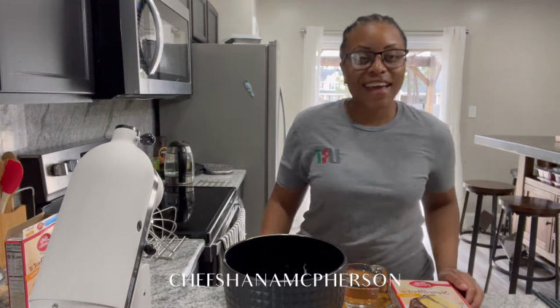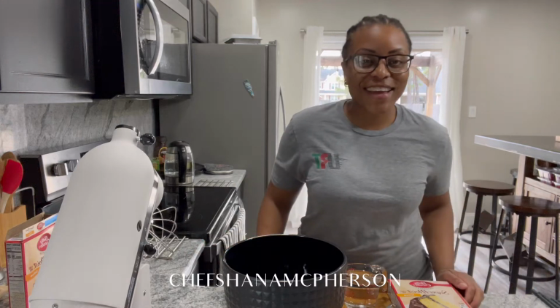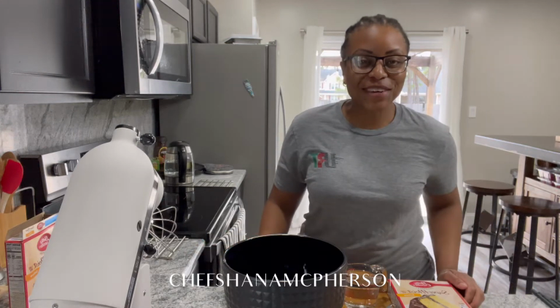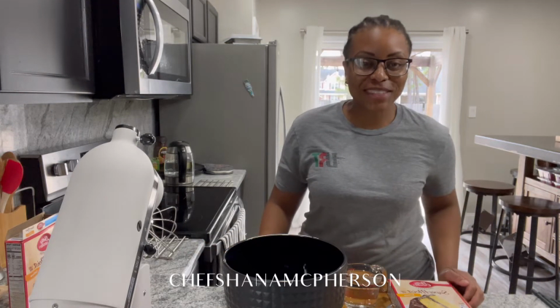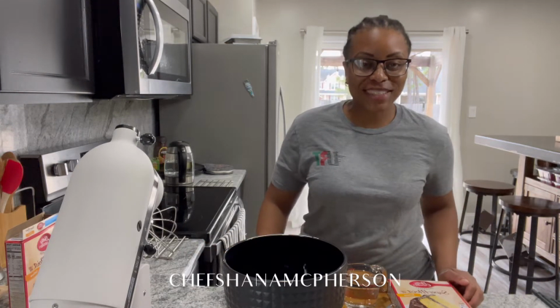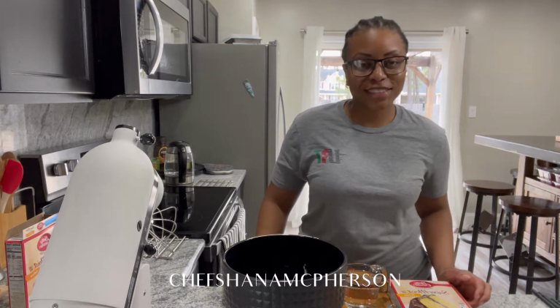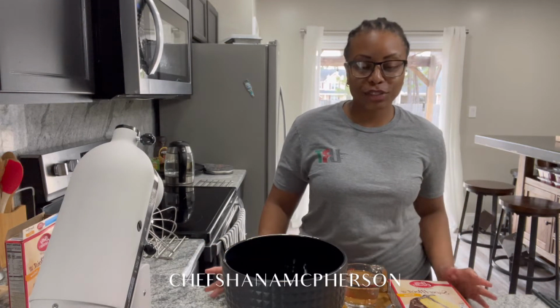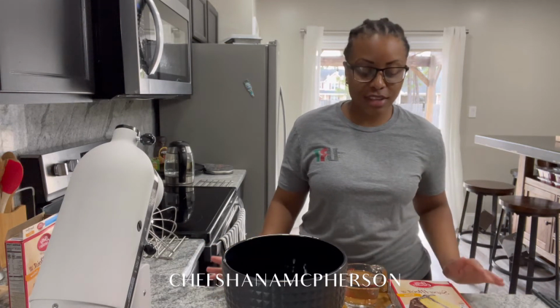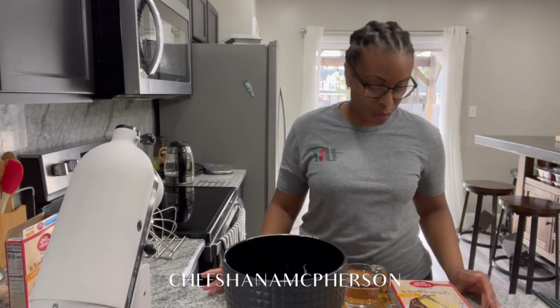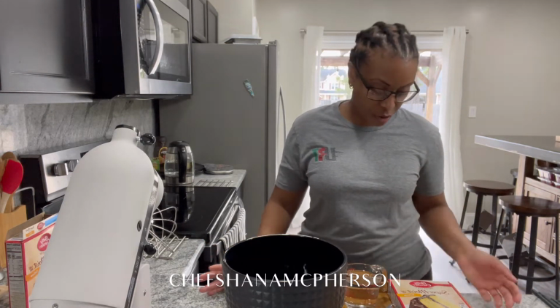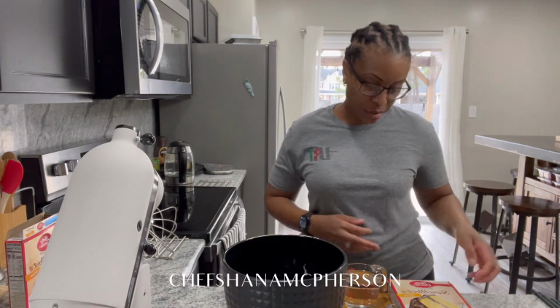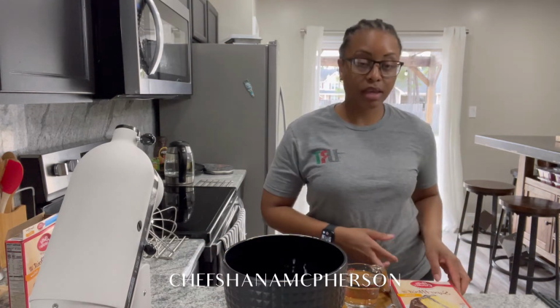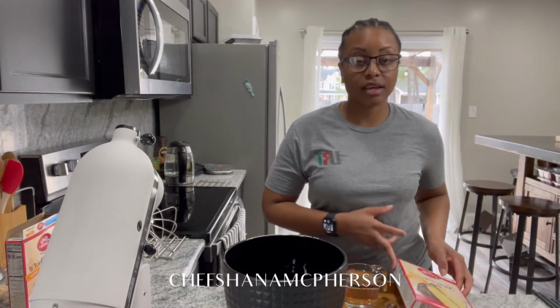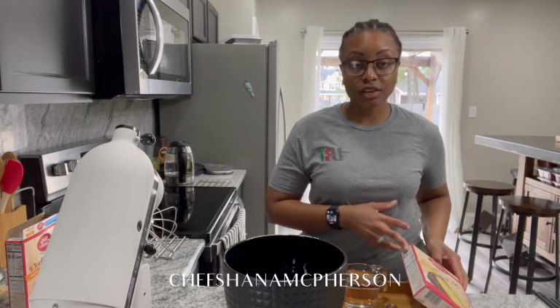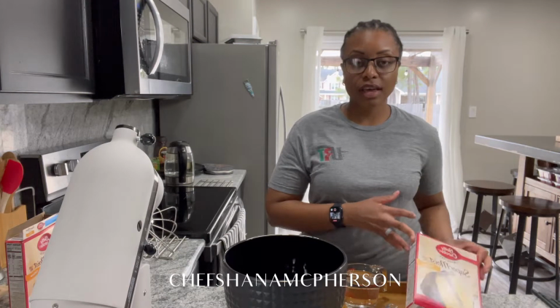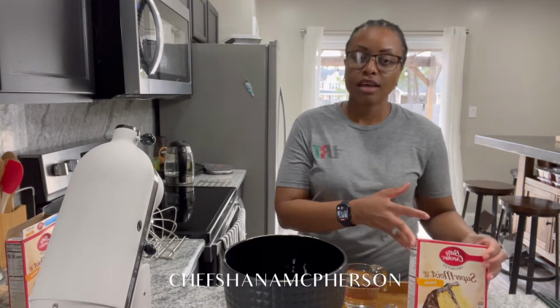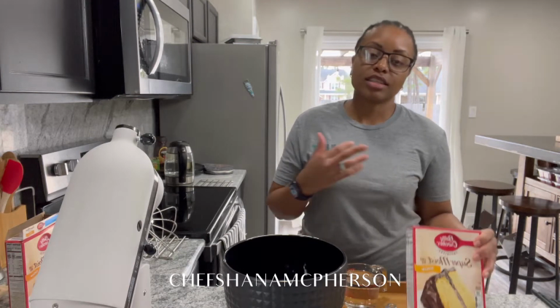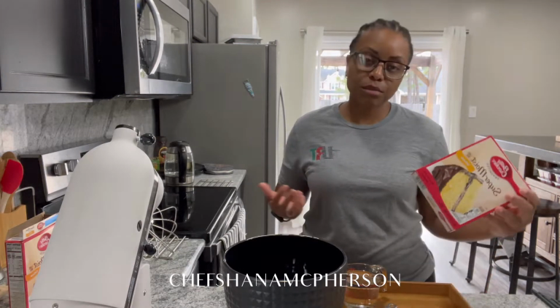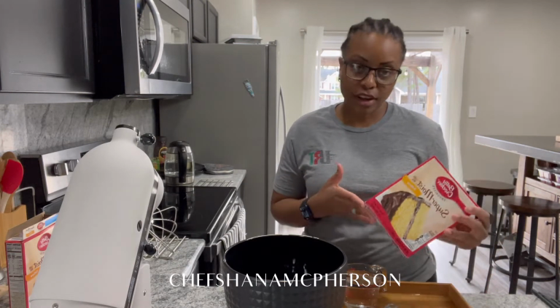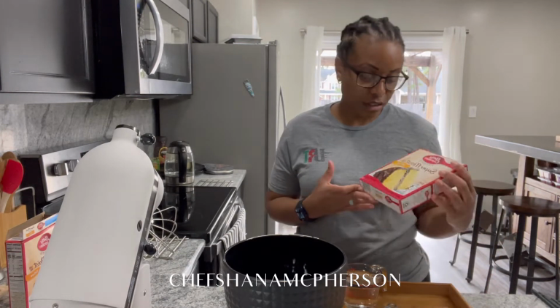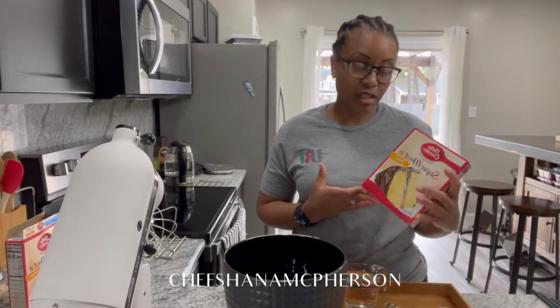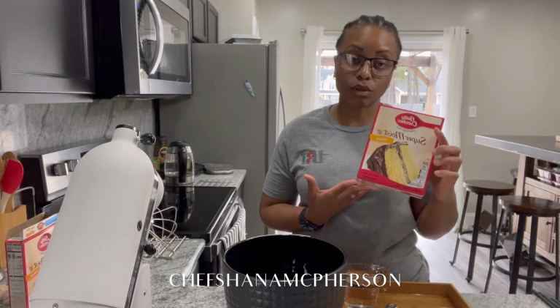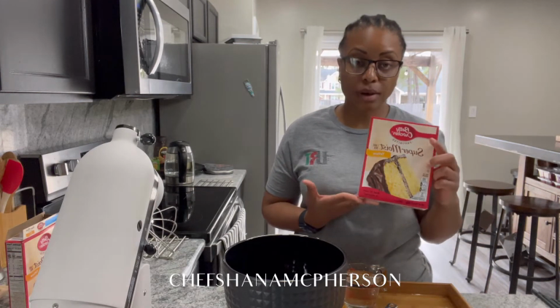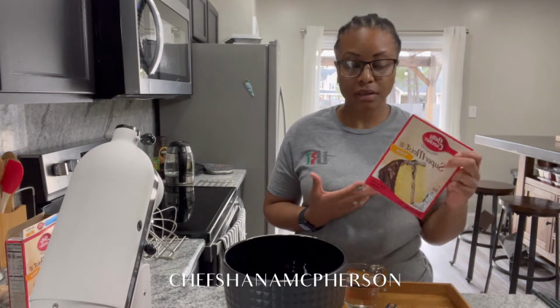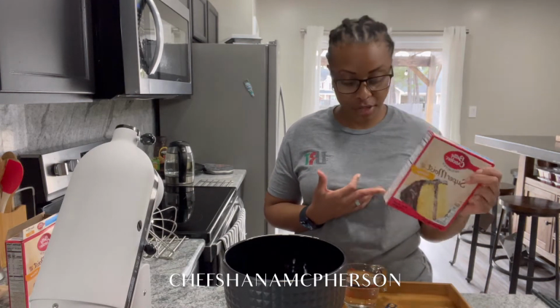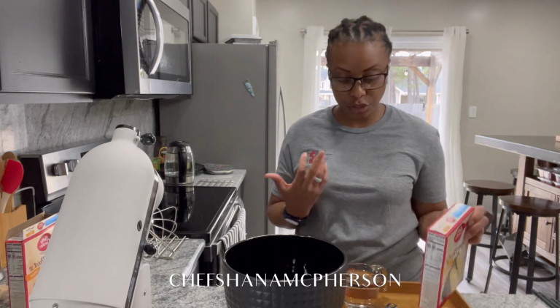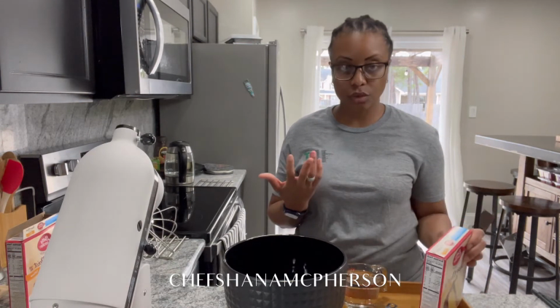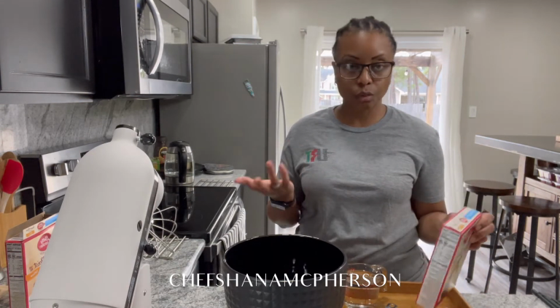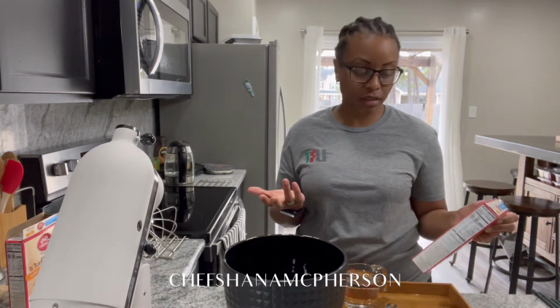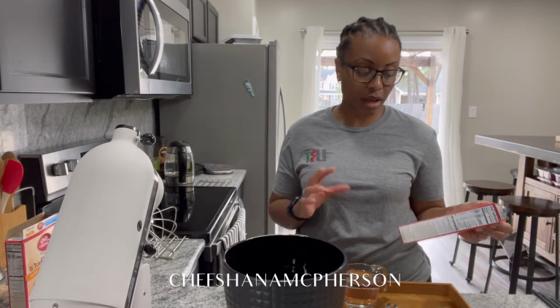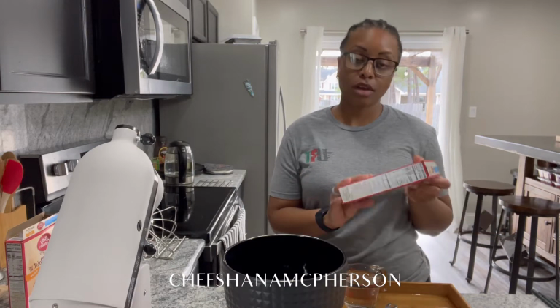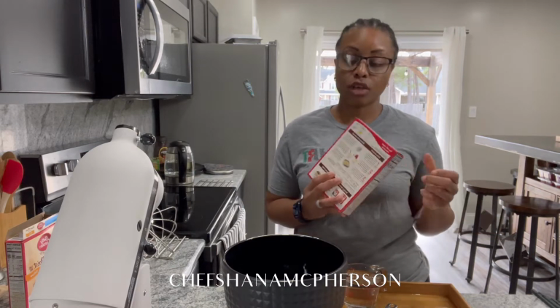Hey guys, welcome back to my channel. Today we are going to be making a yellow cake. It's not from scratch, it's out of the box, but I'll be showing you the two methods that they have — you can either do it with your mixer or a bowl and your whisk.